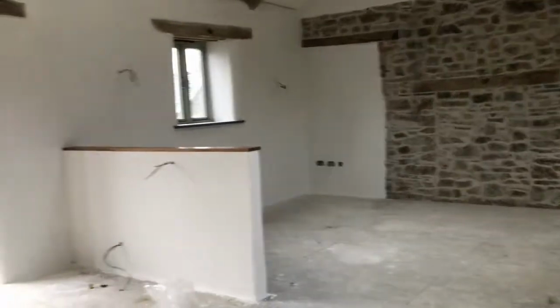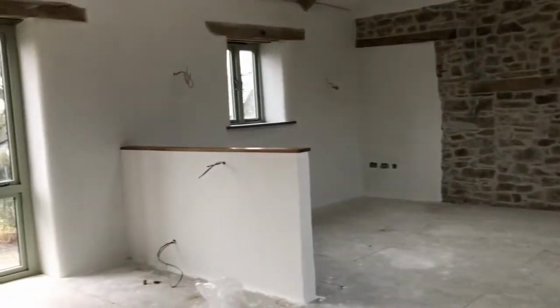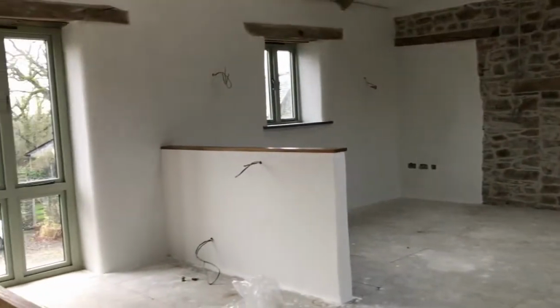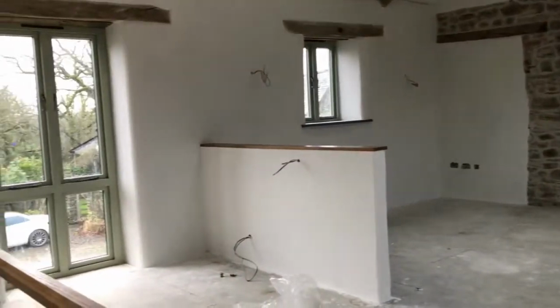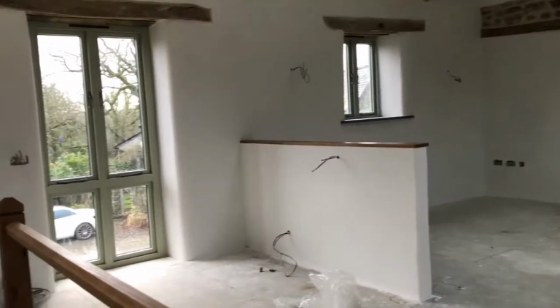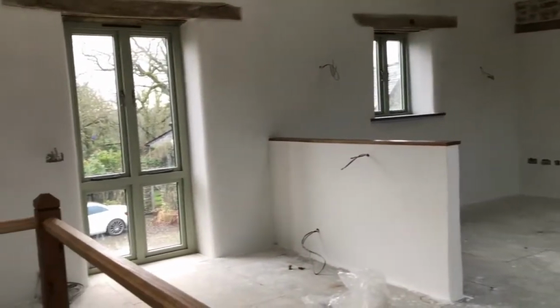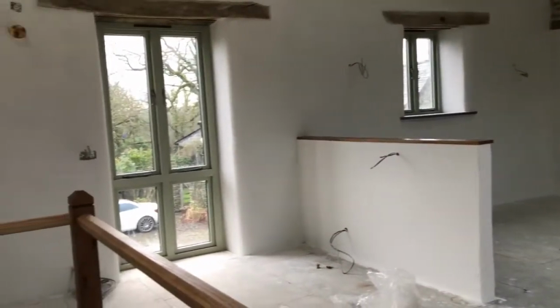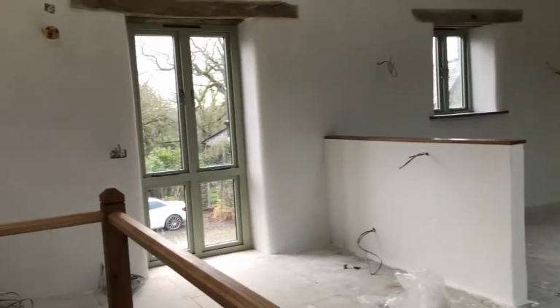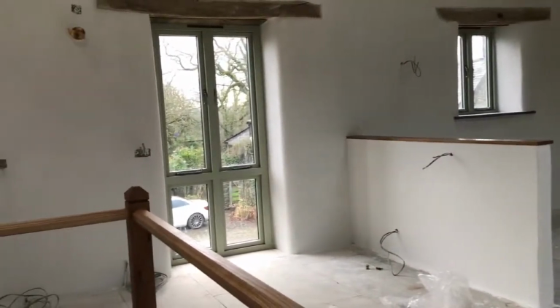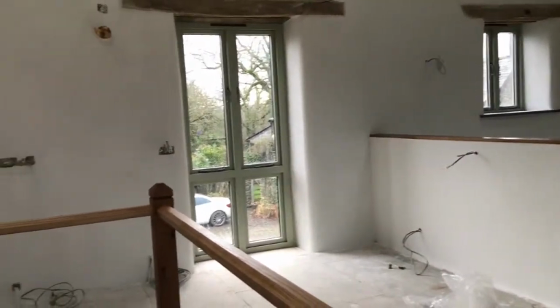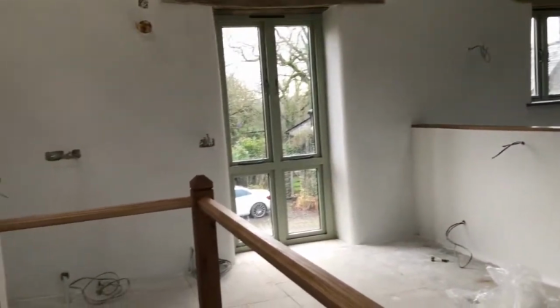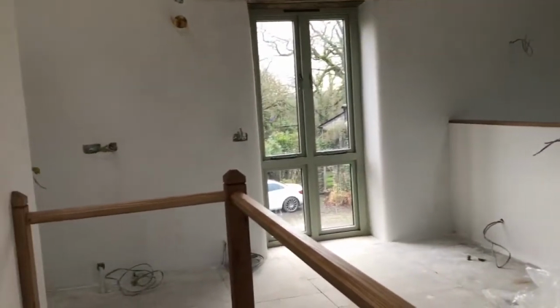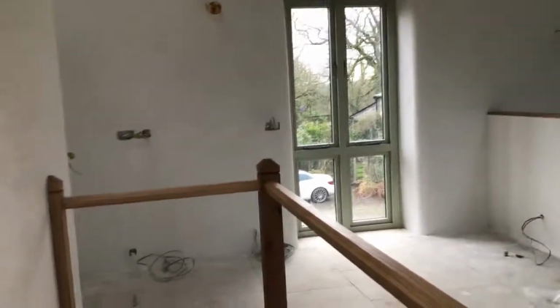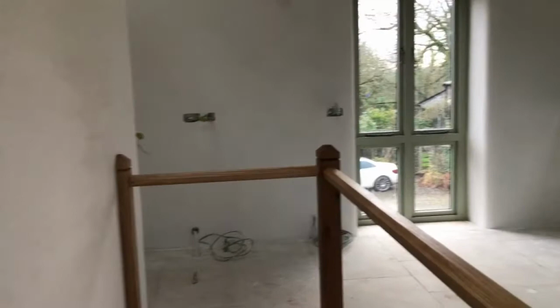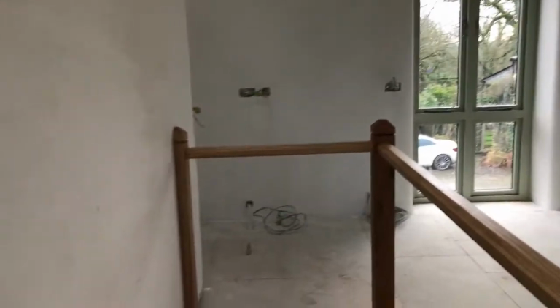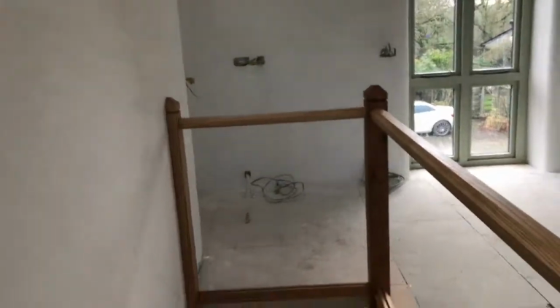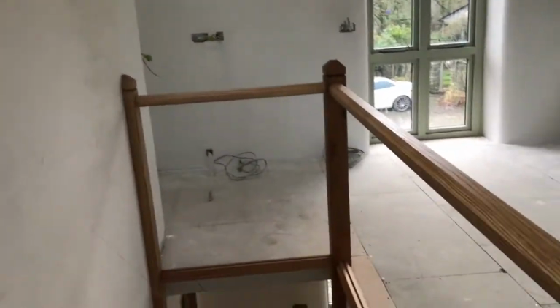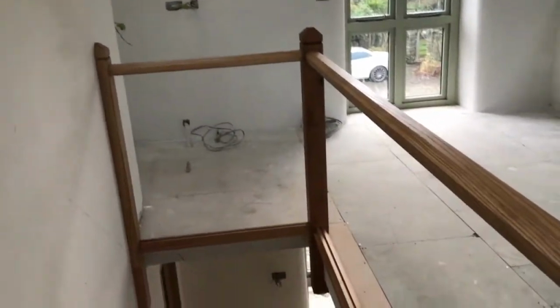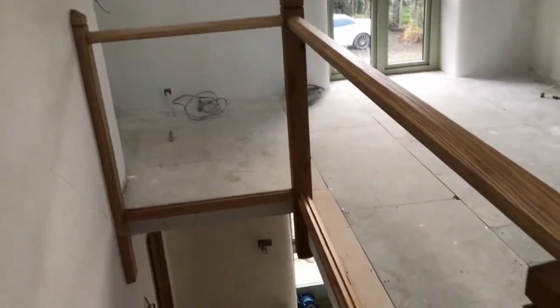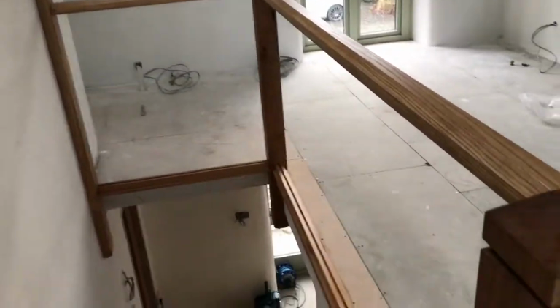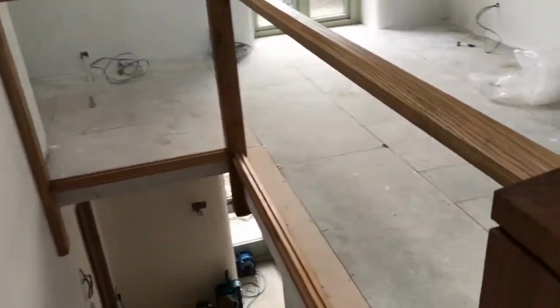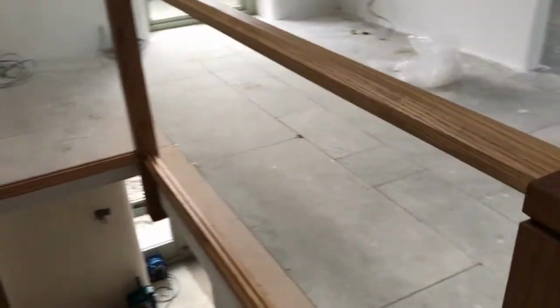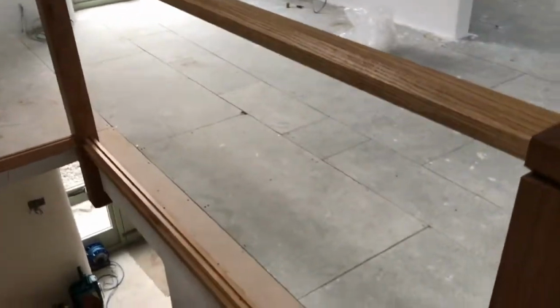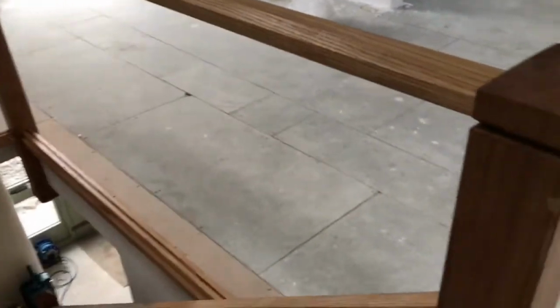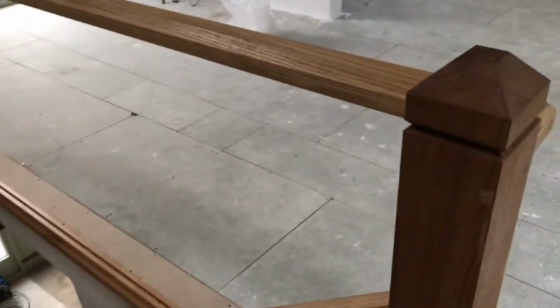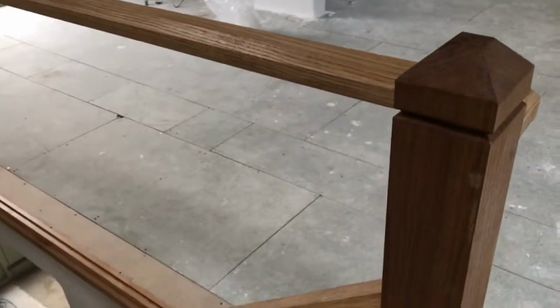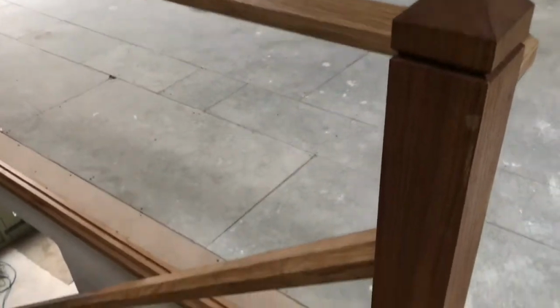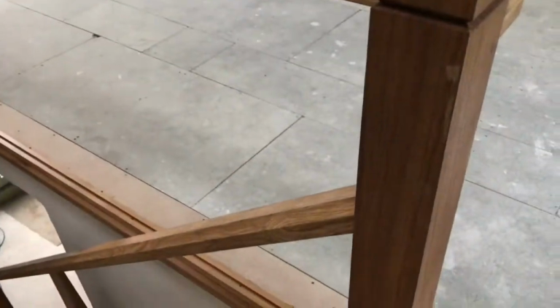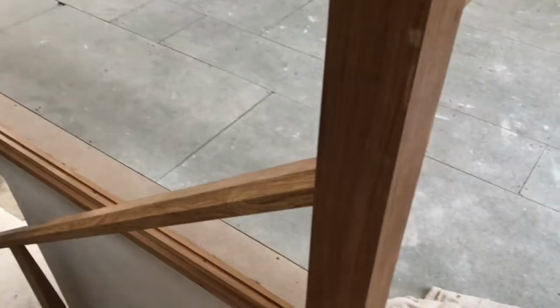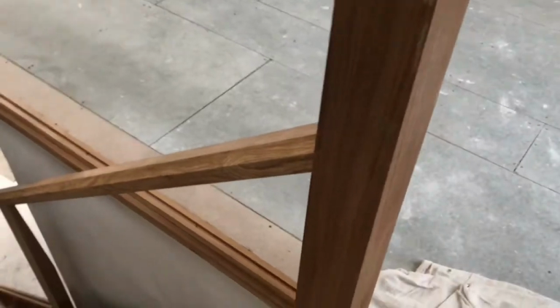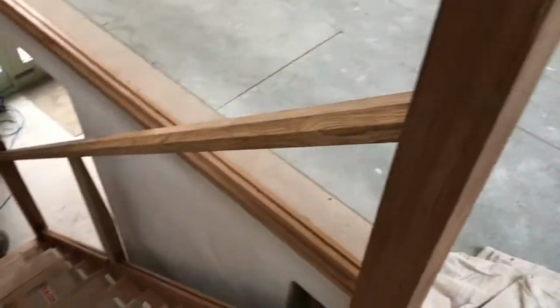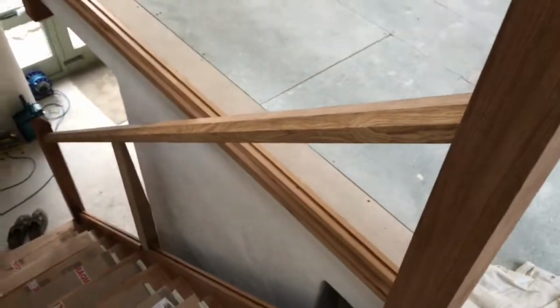The kitchen area is ready now, waiting for the kitchens to be fitted in the next couple of weeks, and the staircase is also waiting for the glass balustrading. It's all looking absolutely gorgeous.